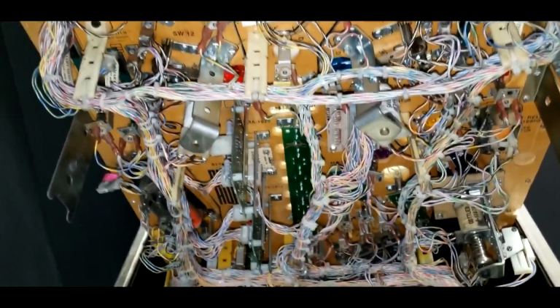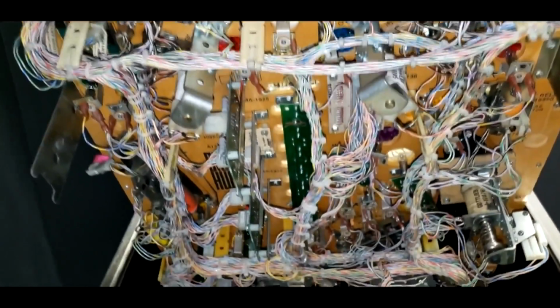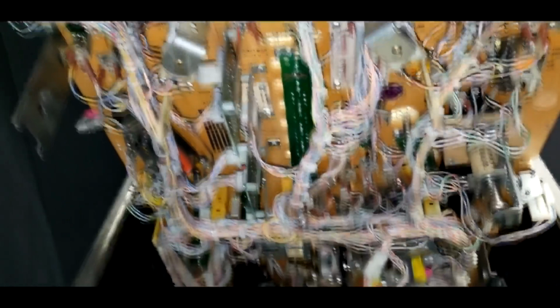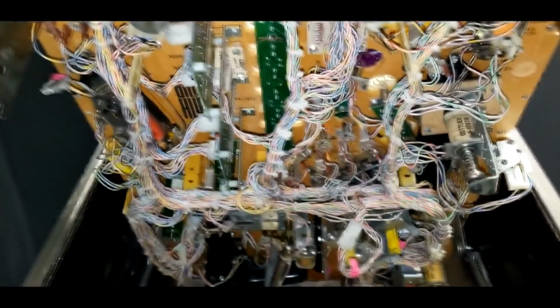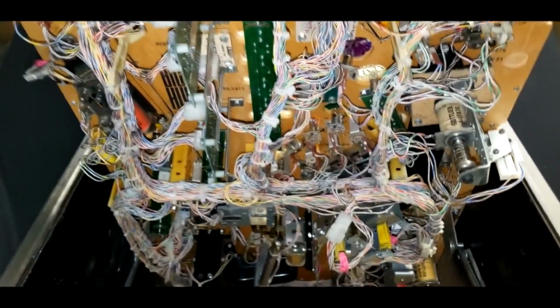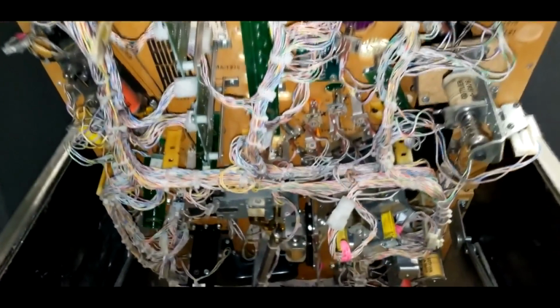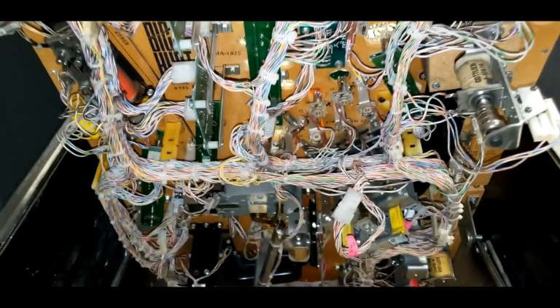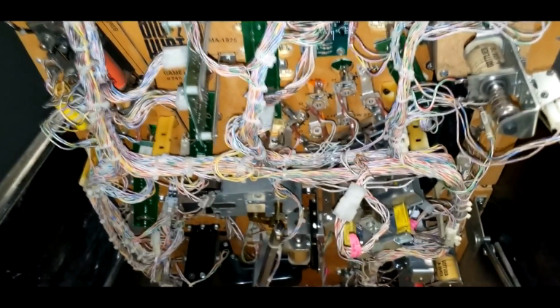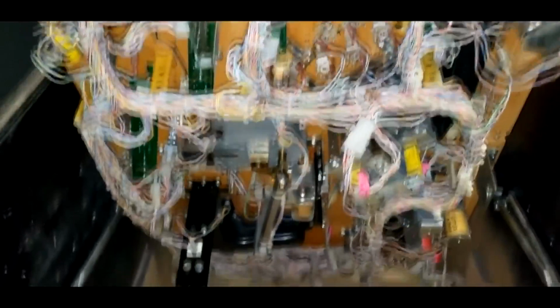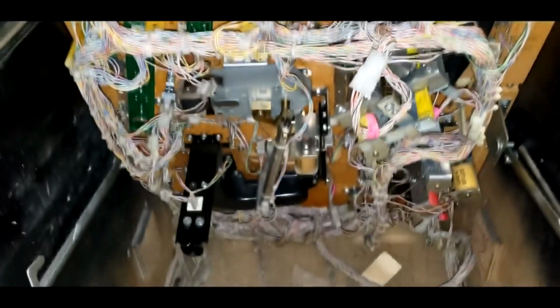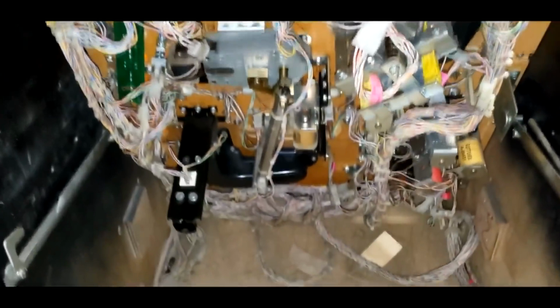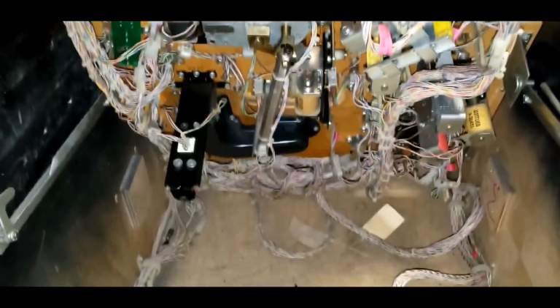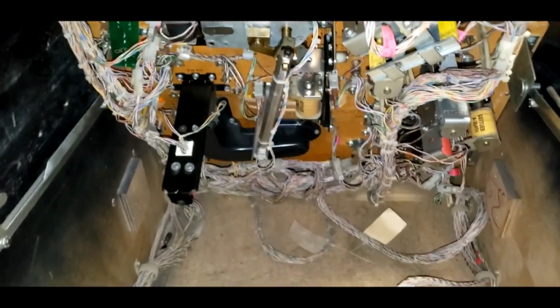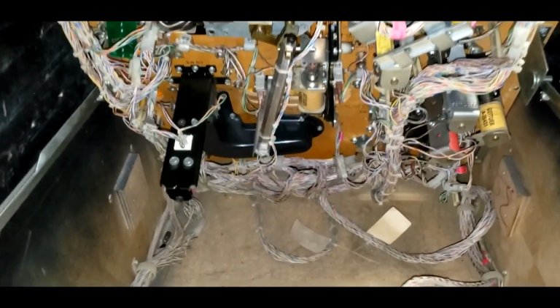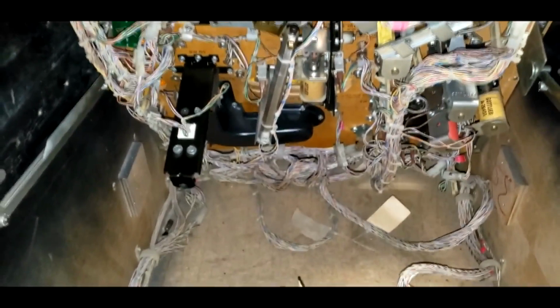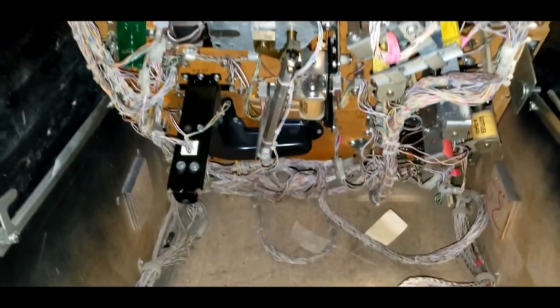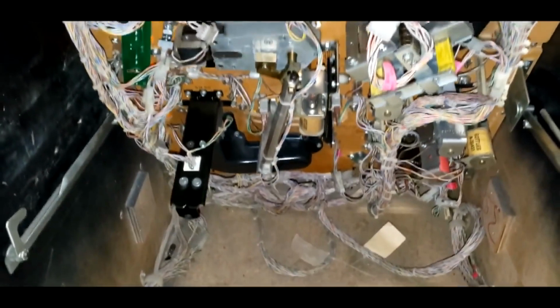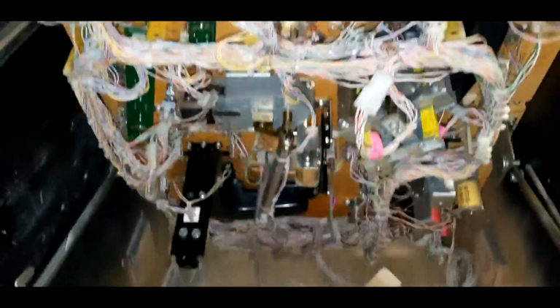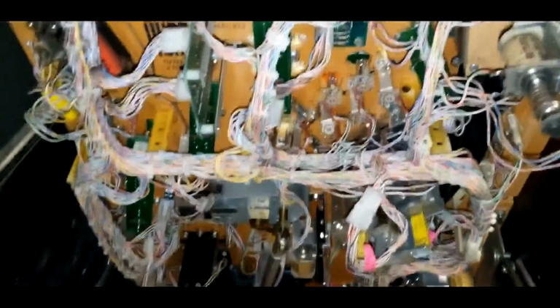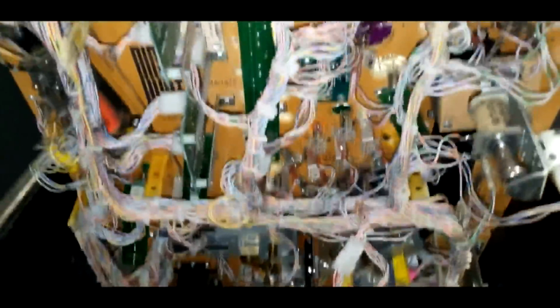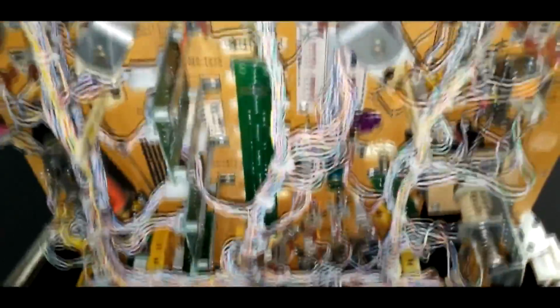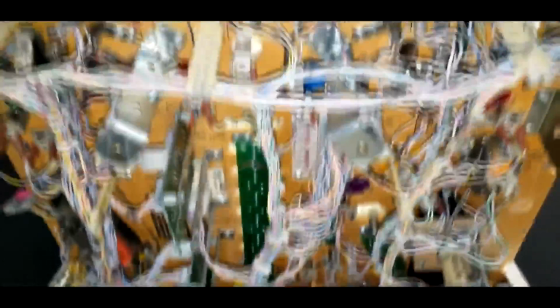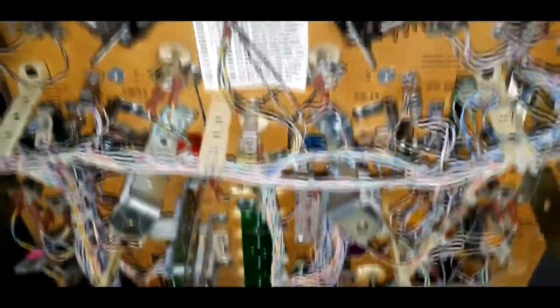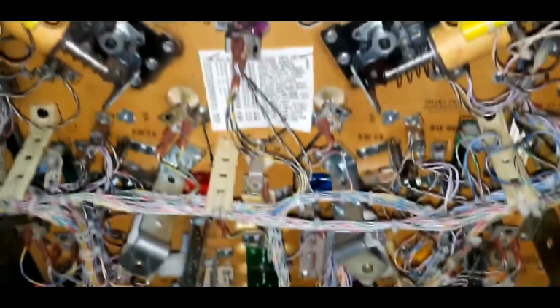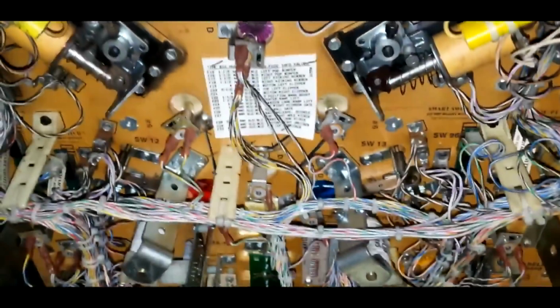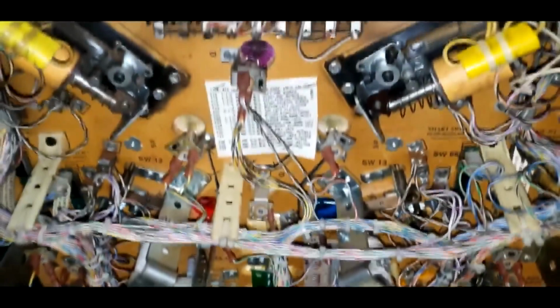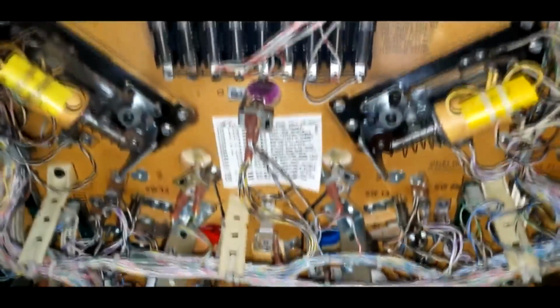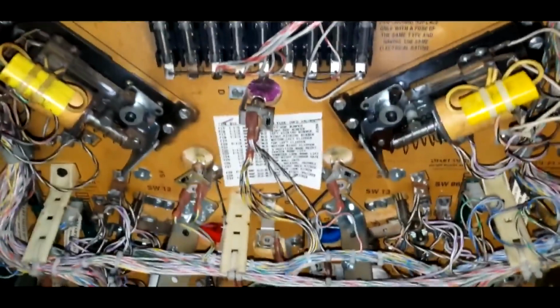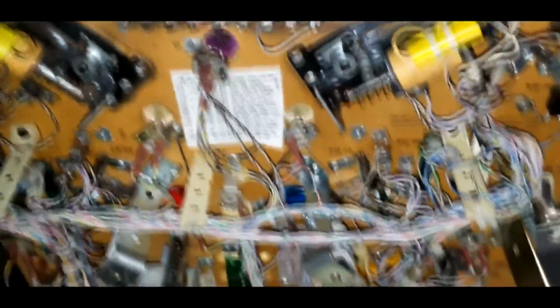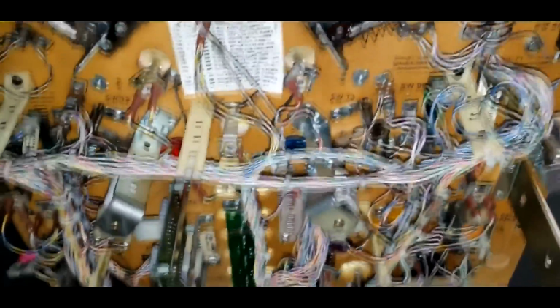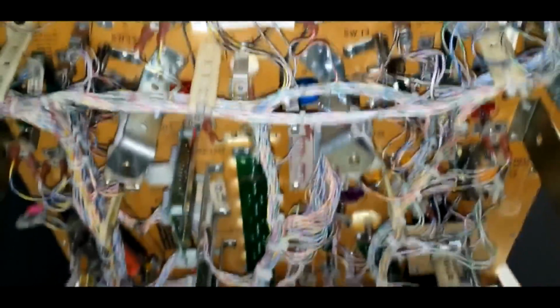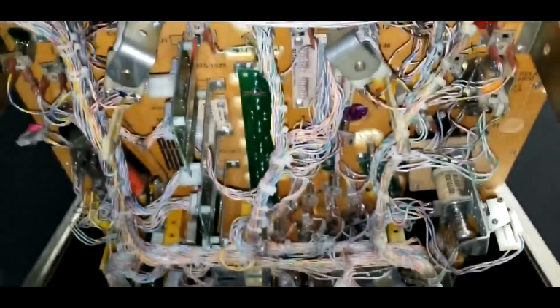Now, if you ever go to eBay or wherever and you try to buy a pinball machine, this is why they cost an arm and a leg. Because they kind of have, like, an arm and a leg in them — or, you know, like a million arms and legs. Look at all that. Jeez.